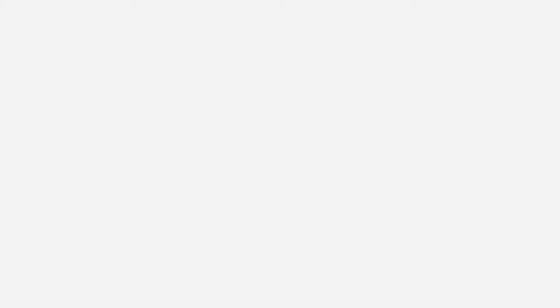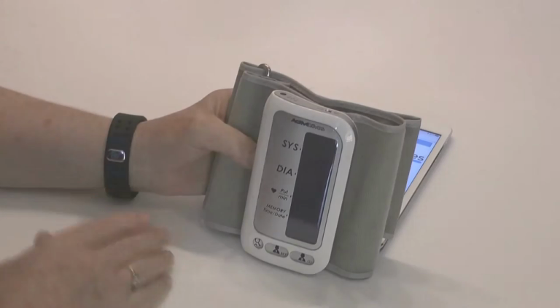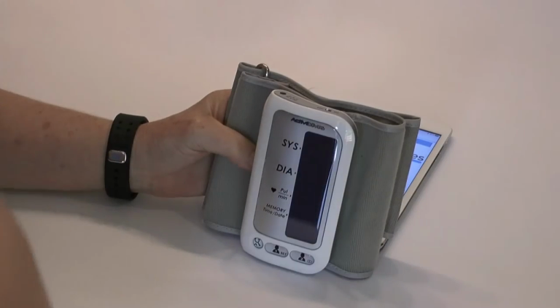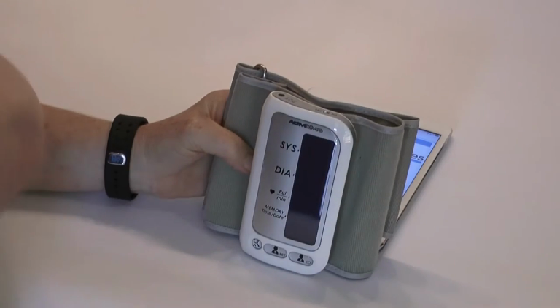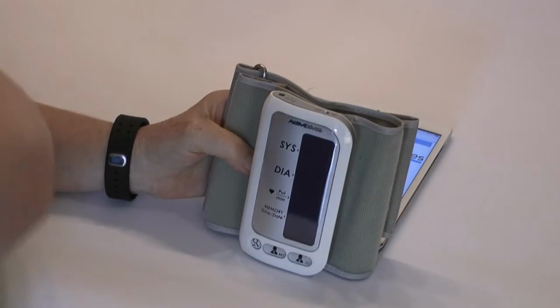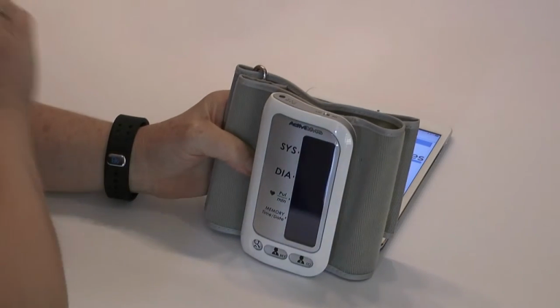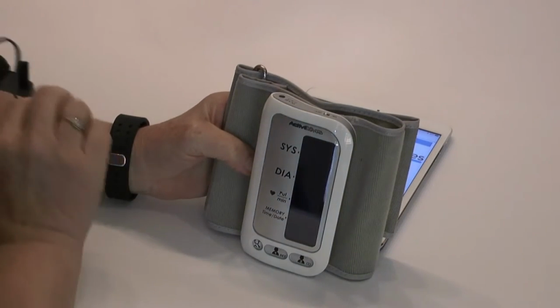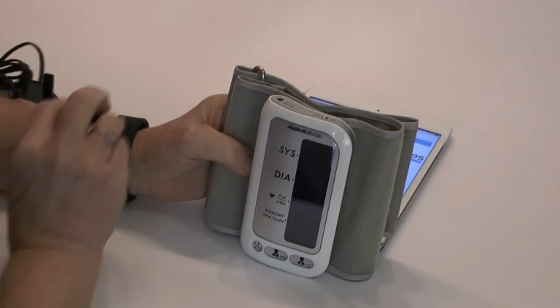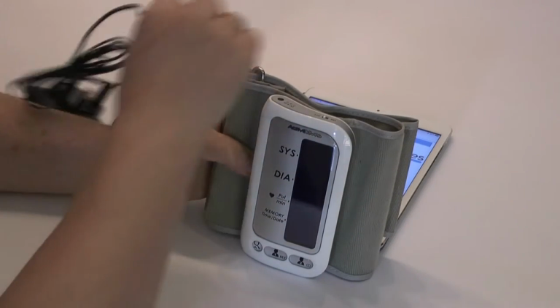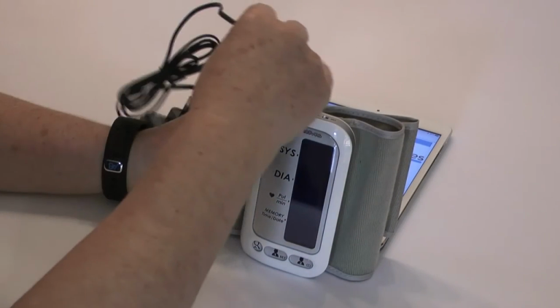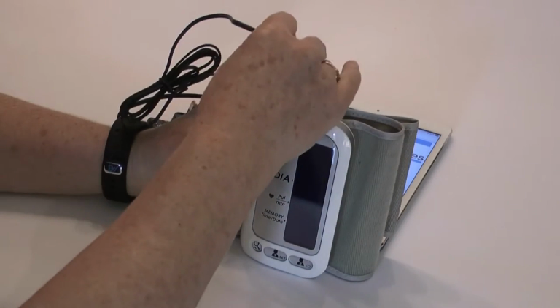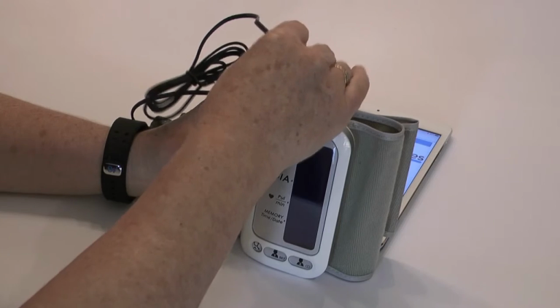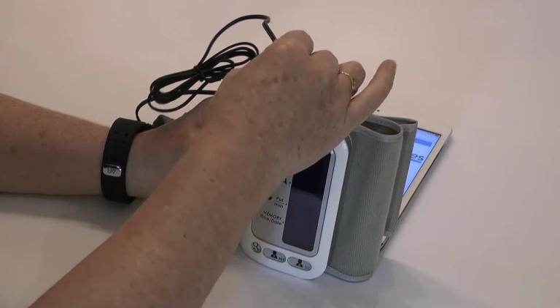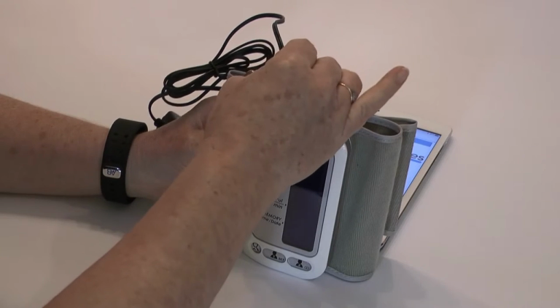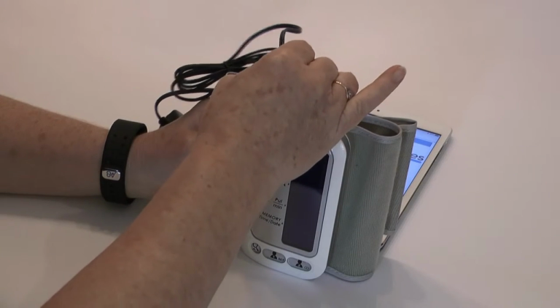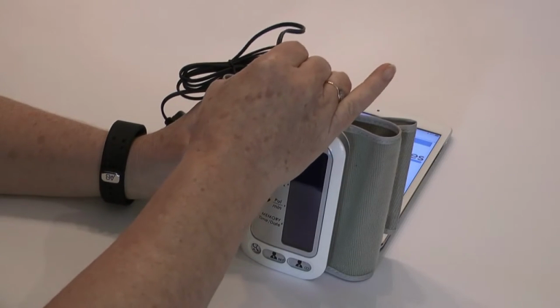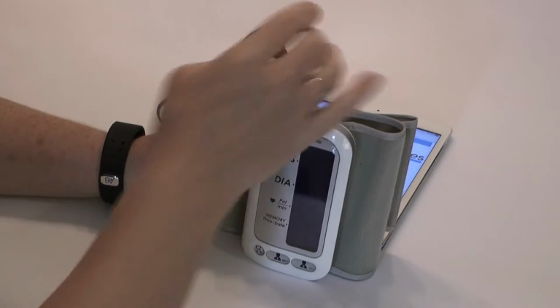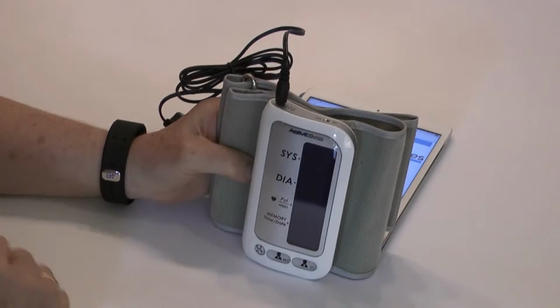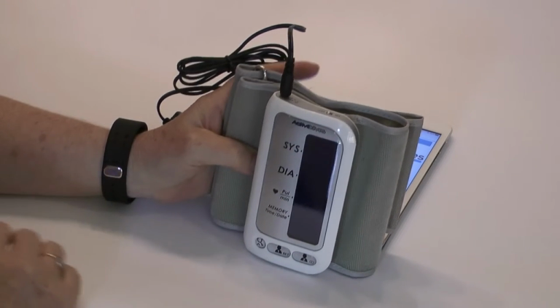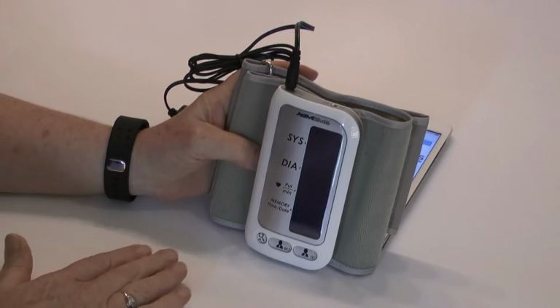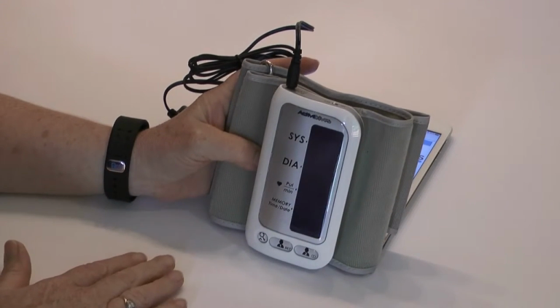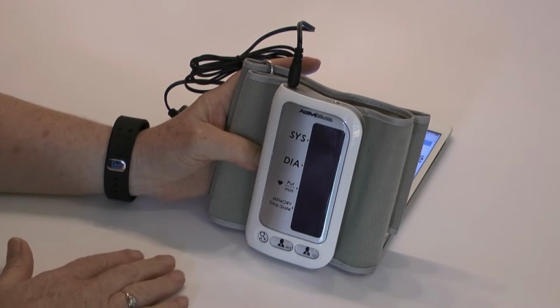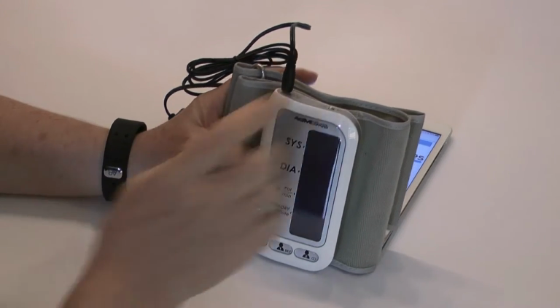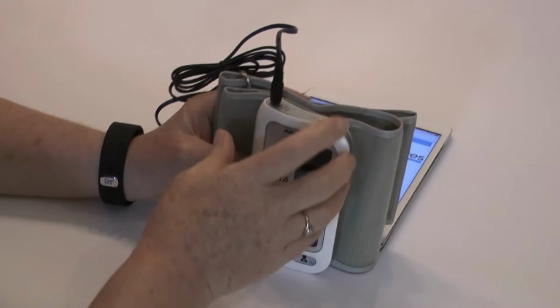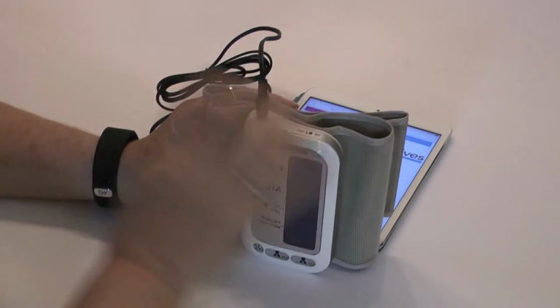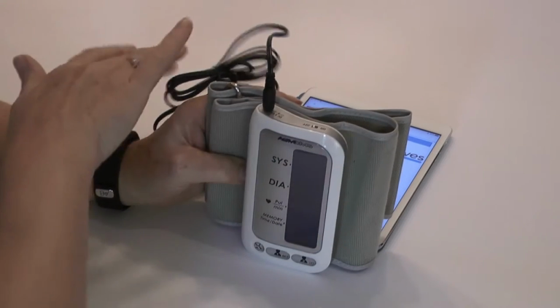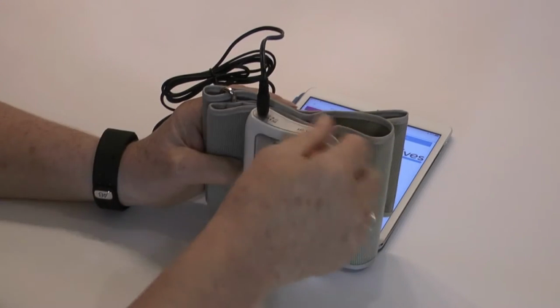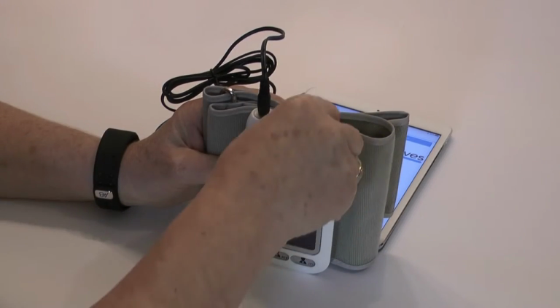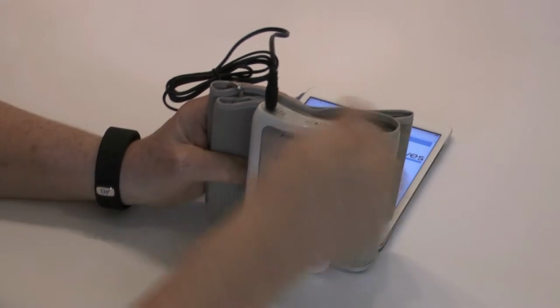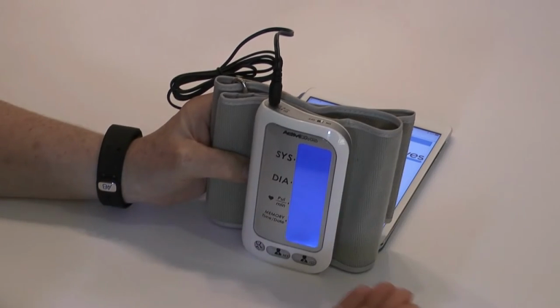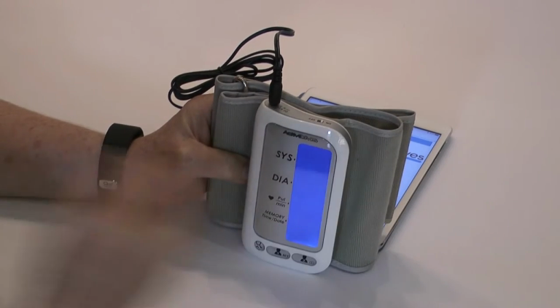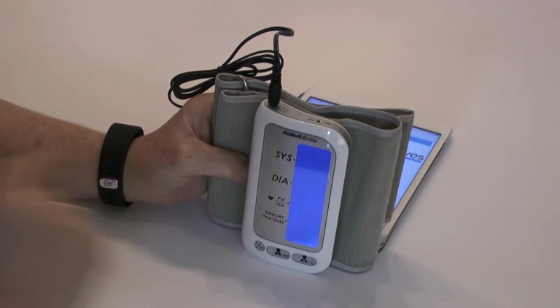The blood pressure machine can be recharged with one of the main connectors — choose the appropriate international one. Turn it on, but the screen will go blank whilst it's charging.